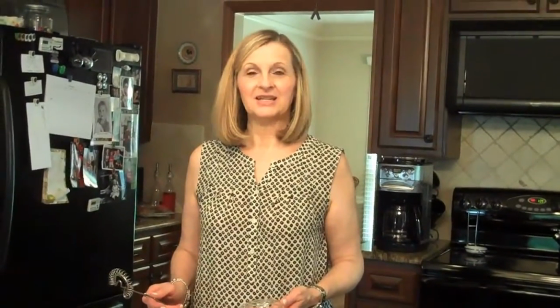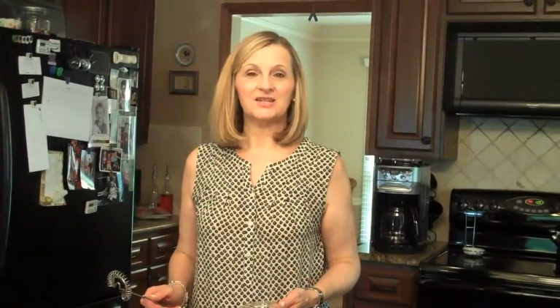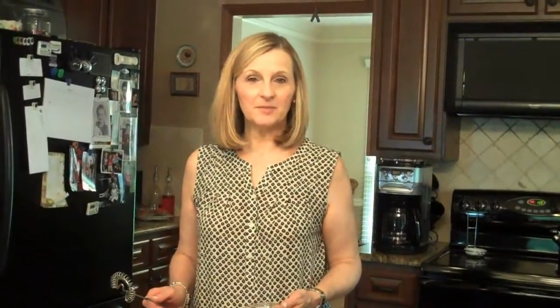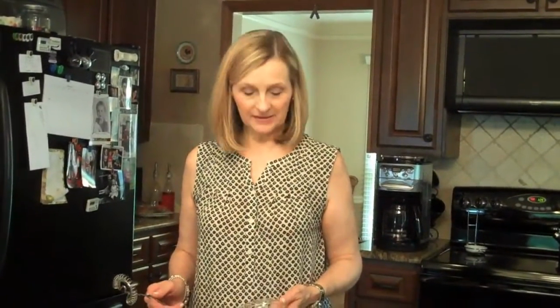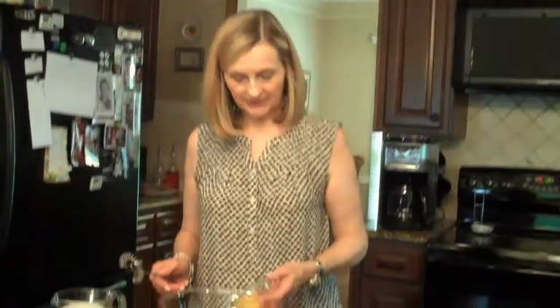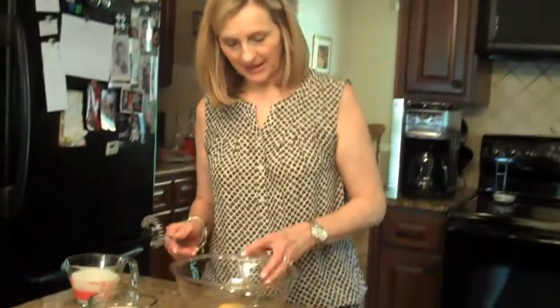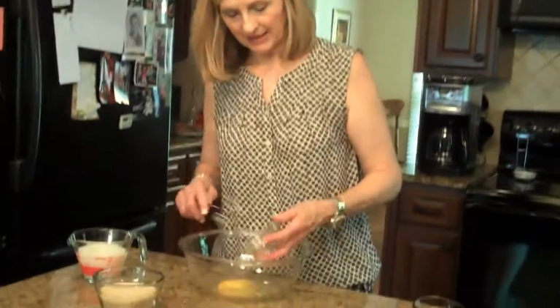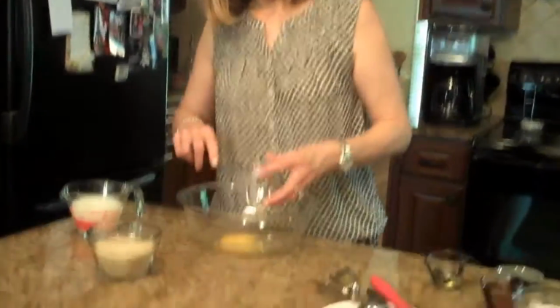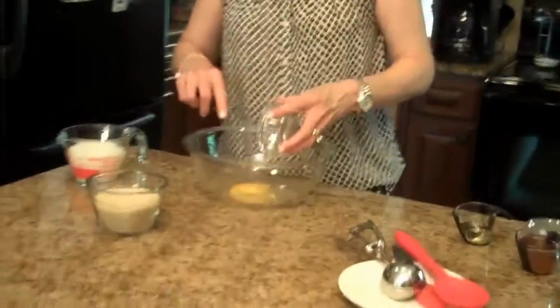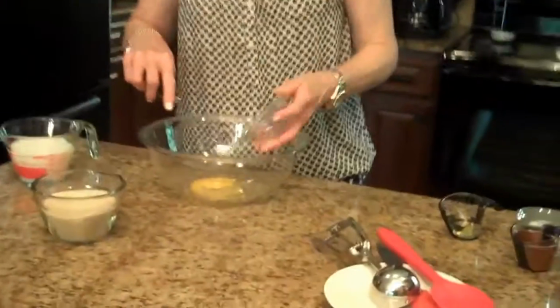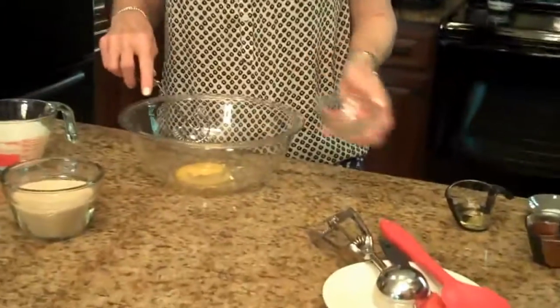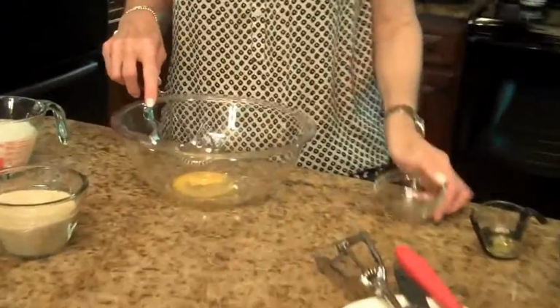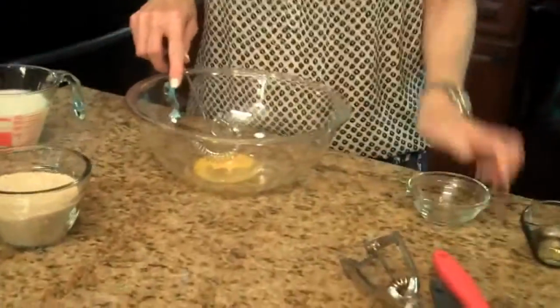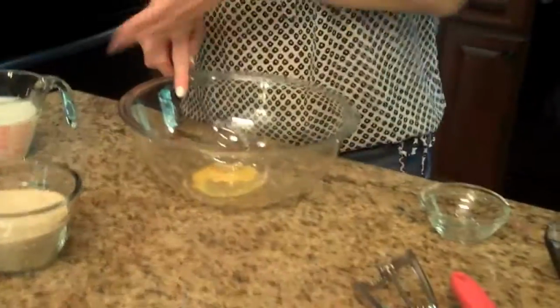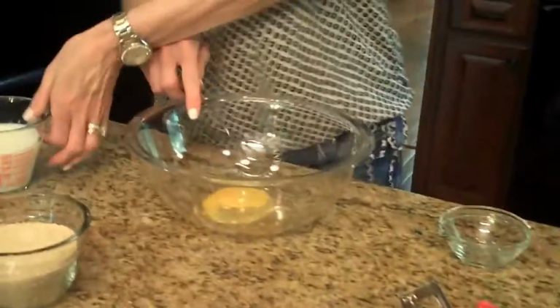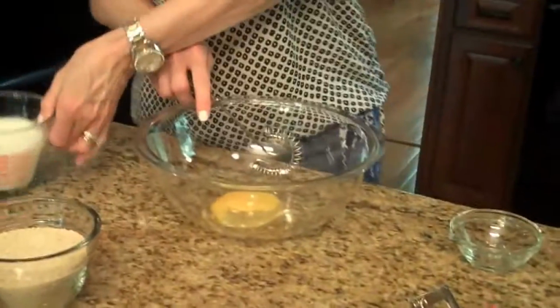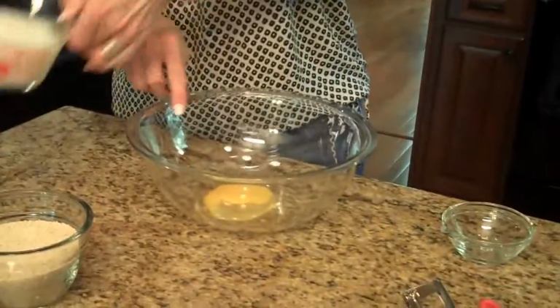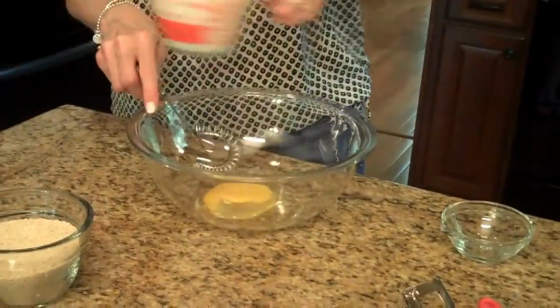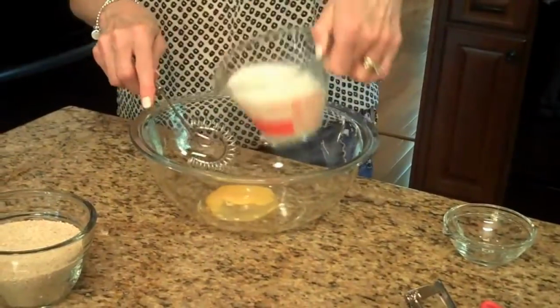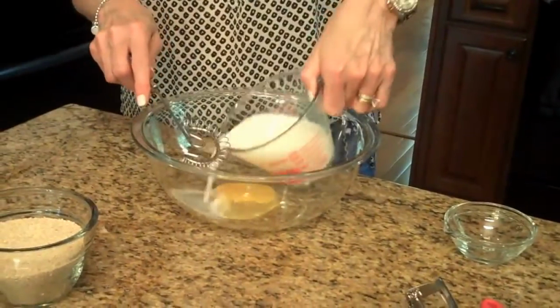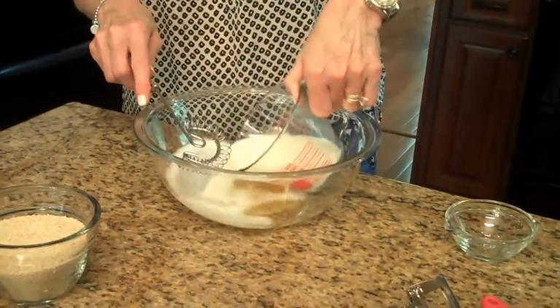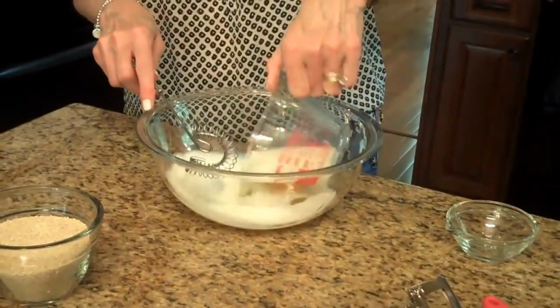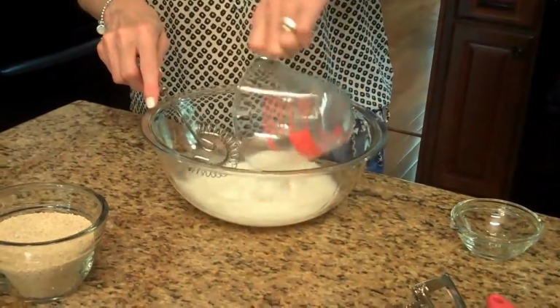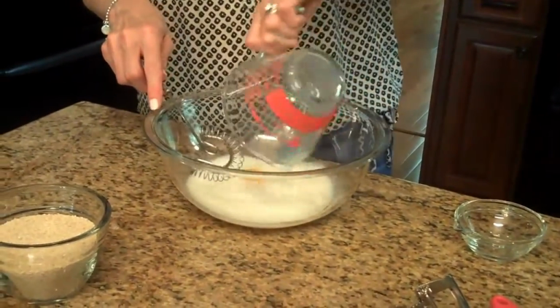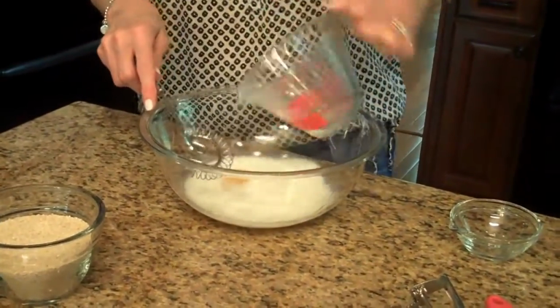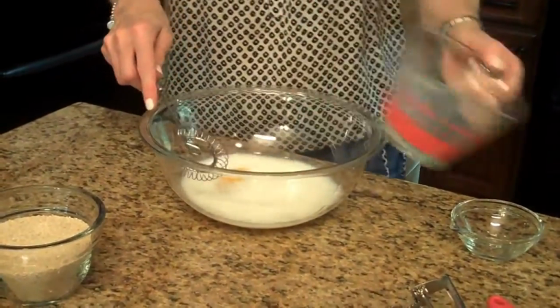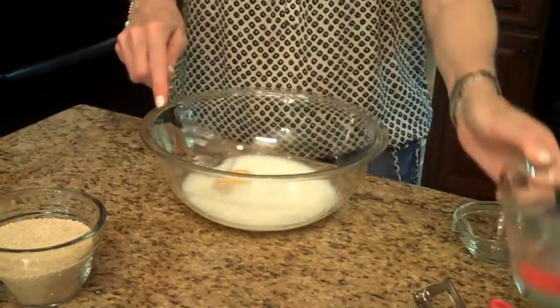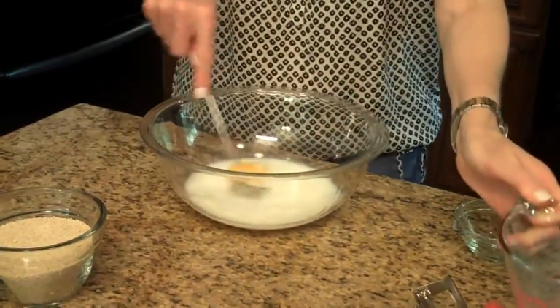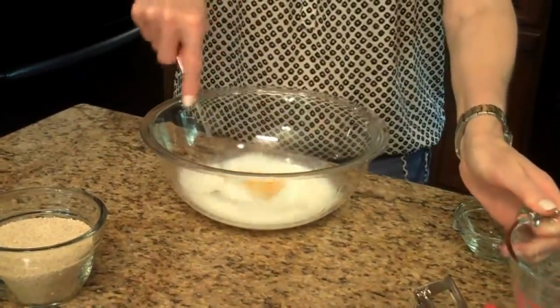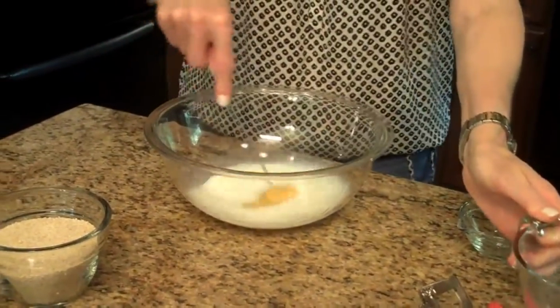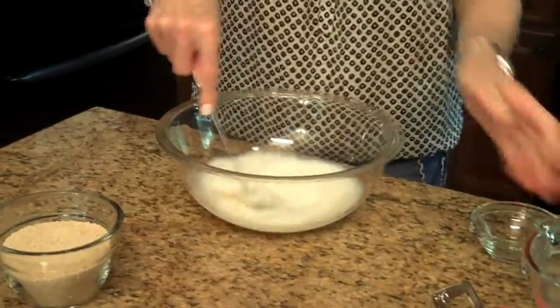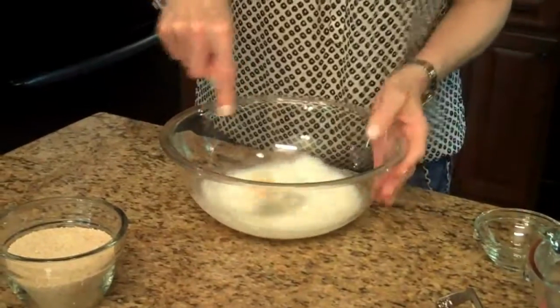To start the muffins, I'm going to take my egg and put it in a big bowl along with my milk, and I'm going to beat these together.